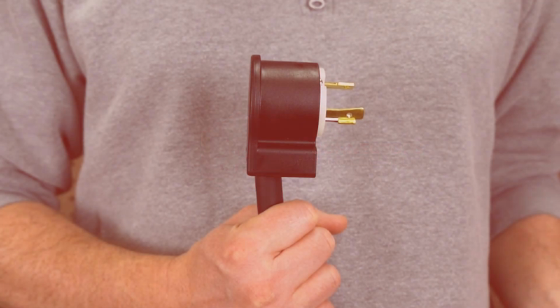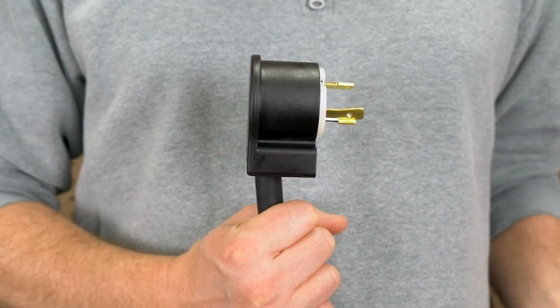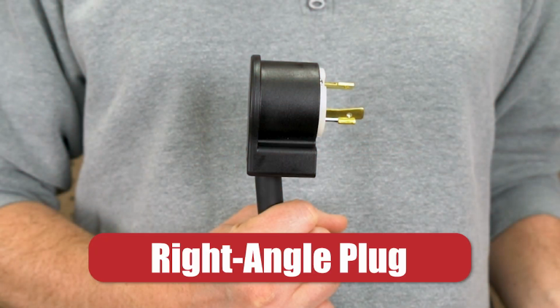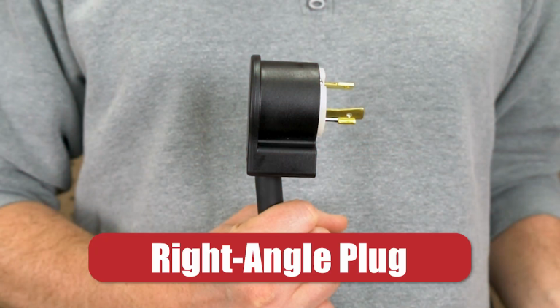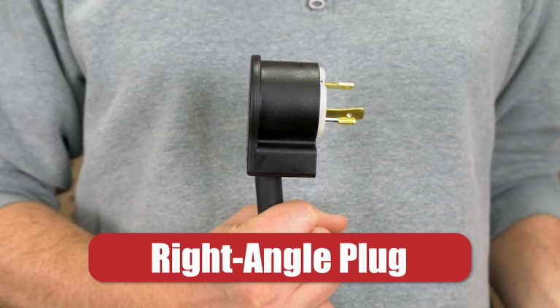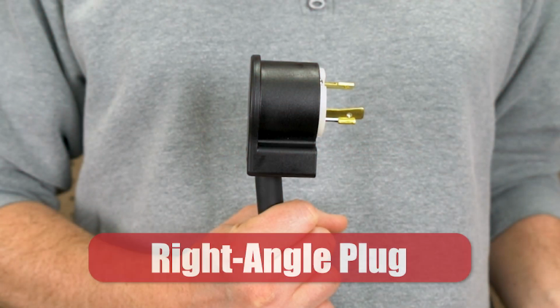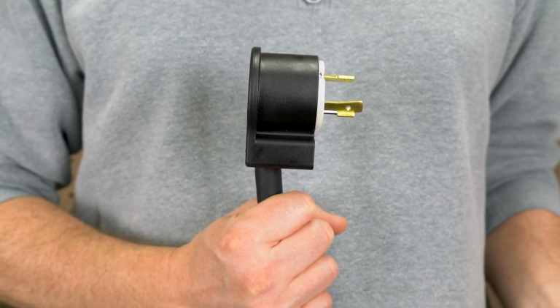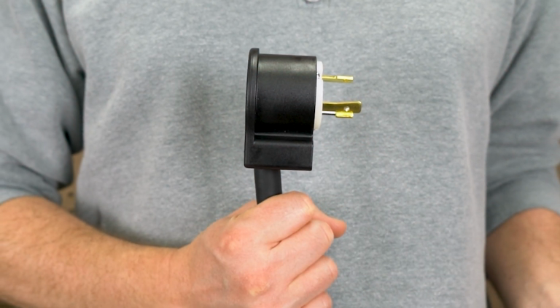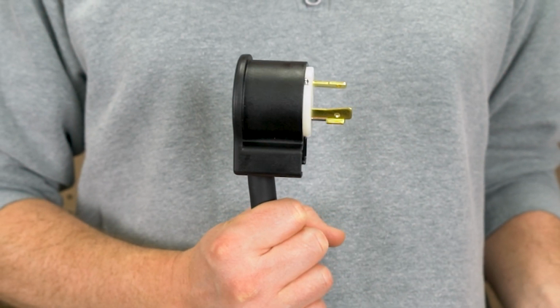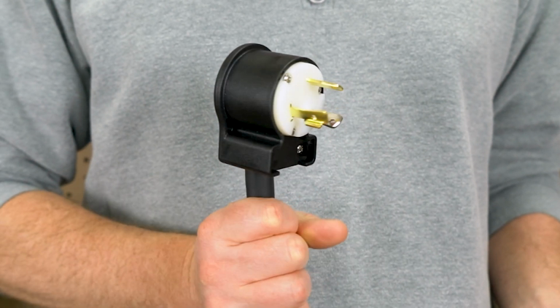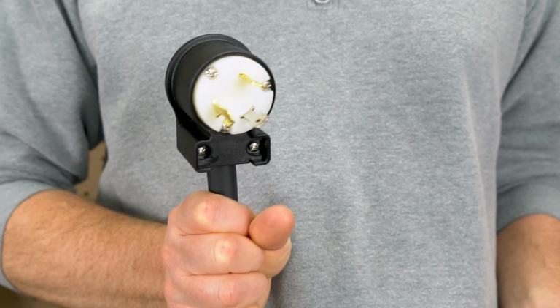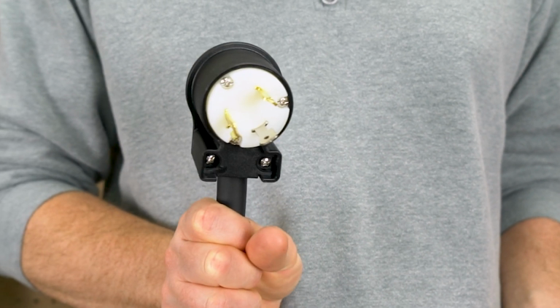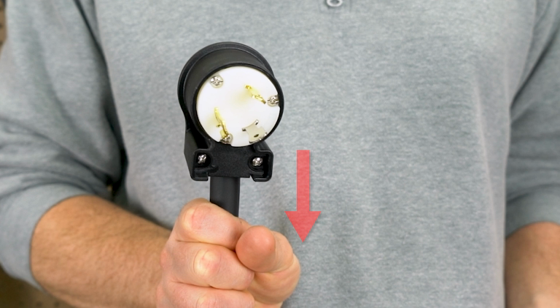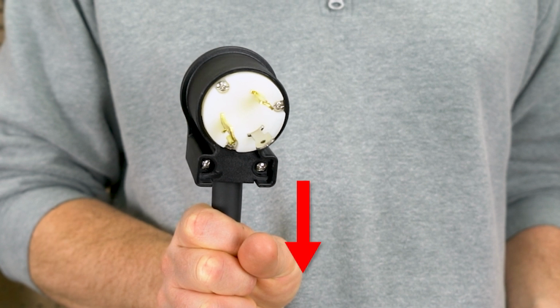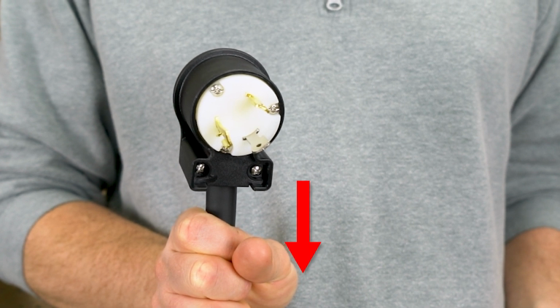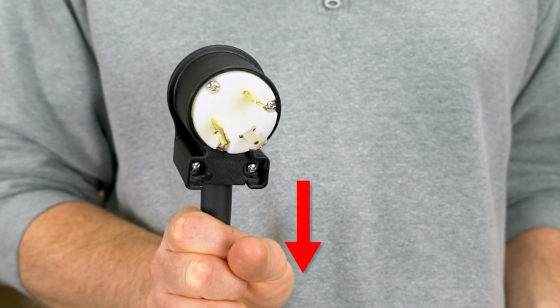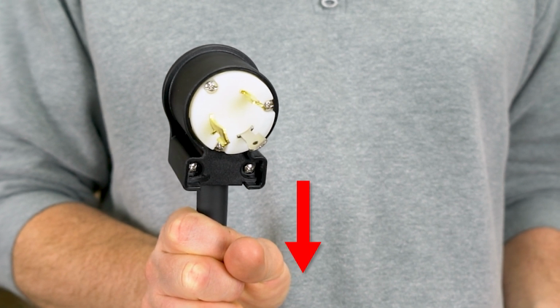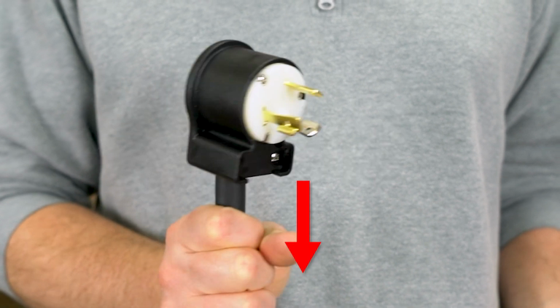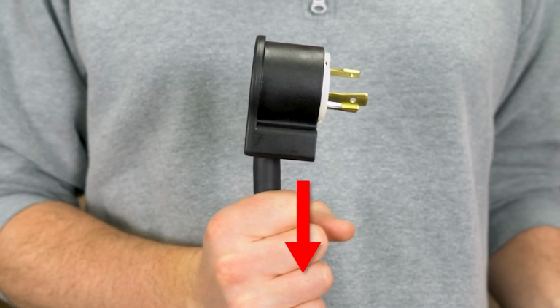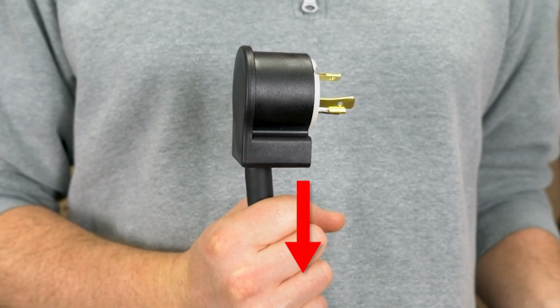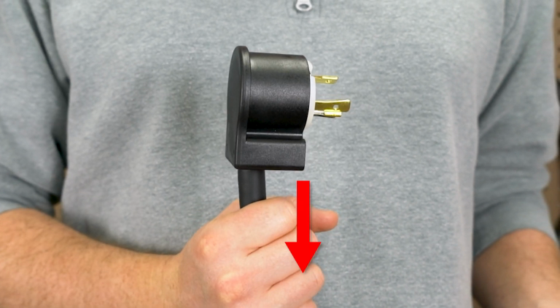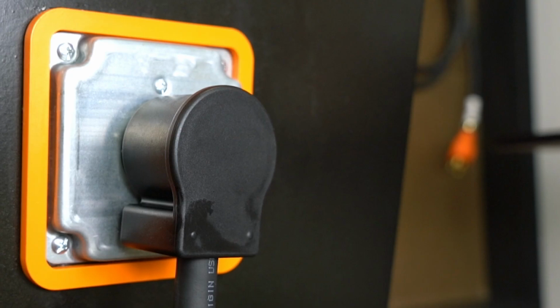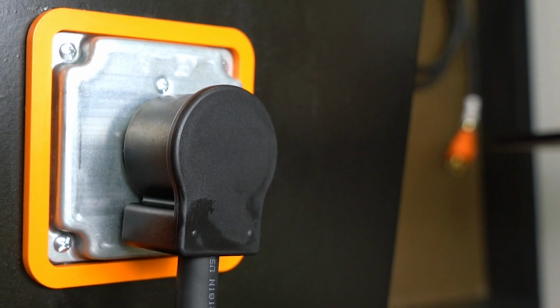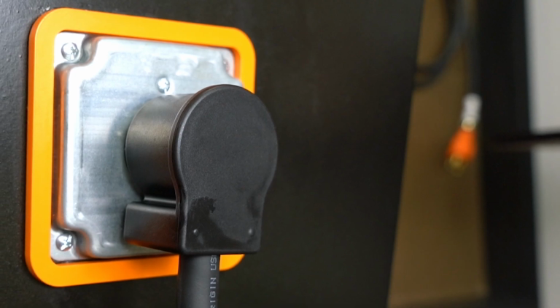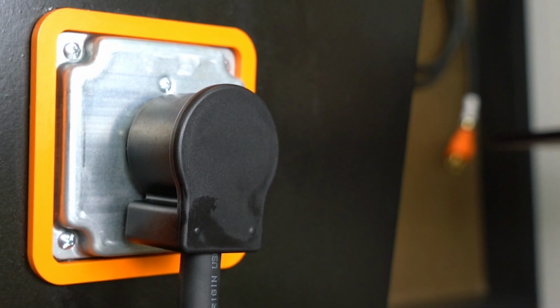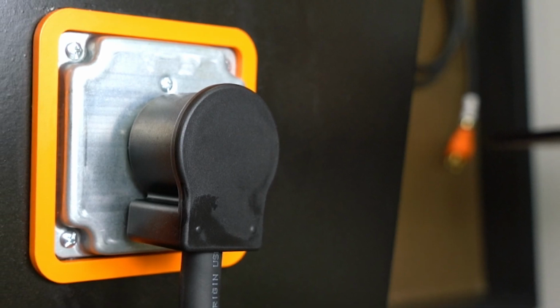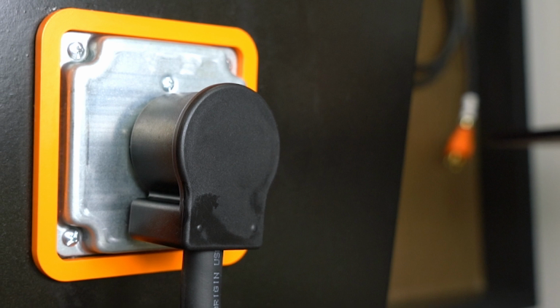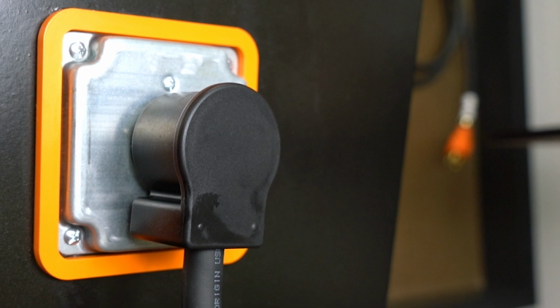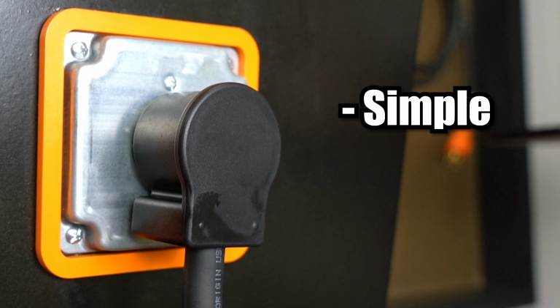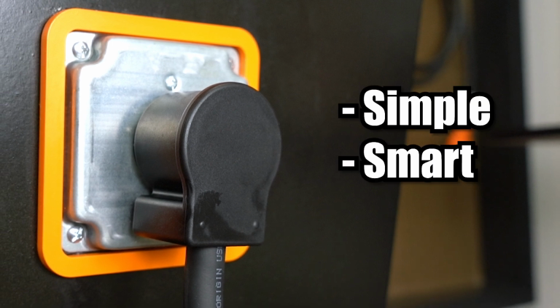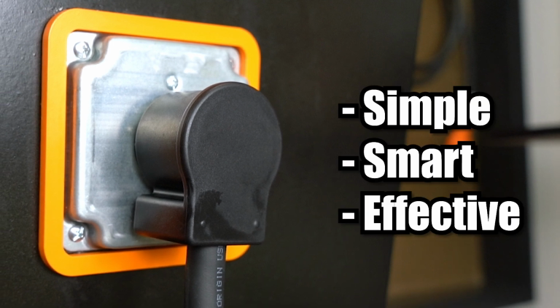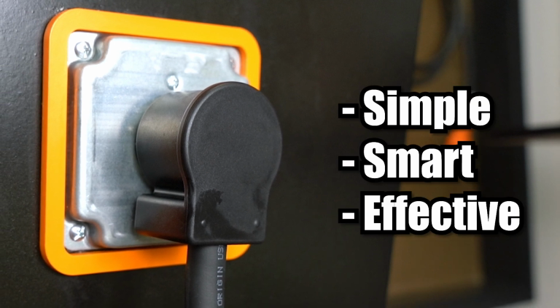First up, we've got our right angle plug. Instead of sticking straight out, this design redirects your cord downward, which helps reduce strain at the plug and keeps everything neat, especially in tight spaces or wall-mounted setups. Simple, smart, and super effective.